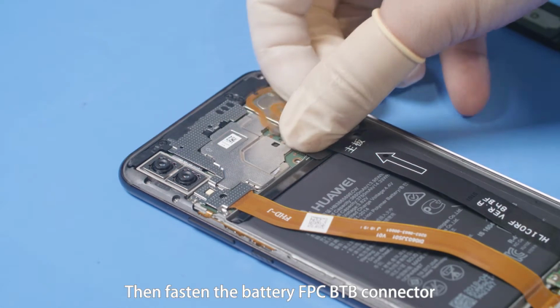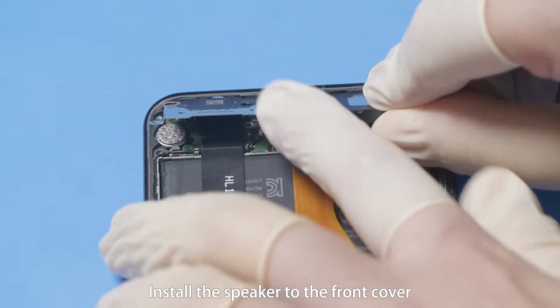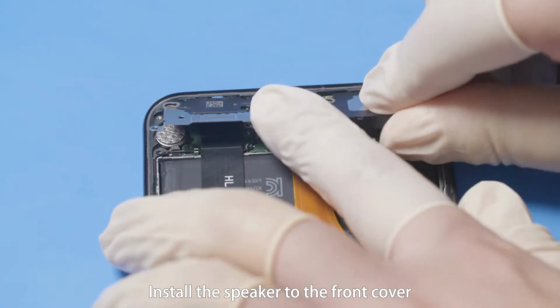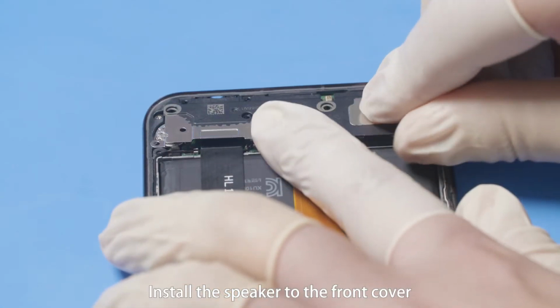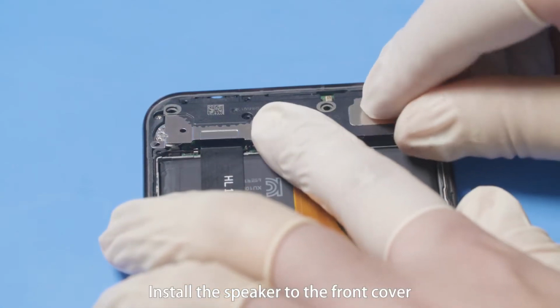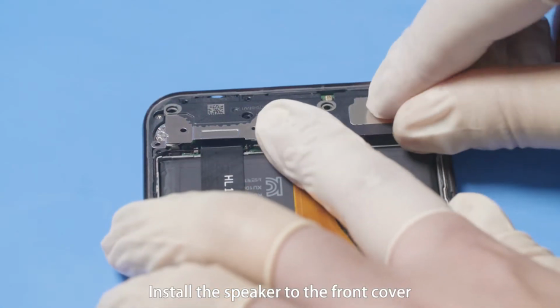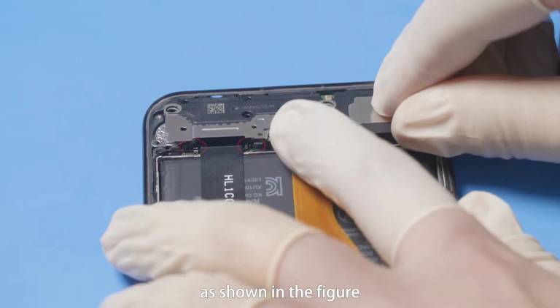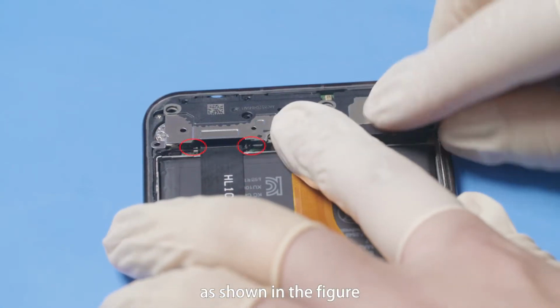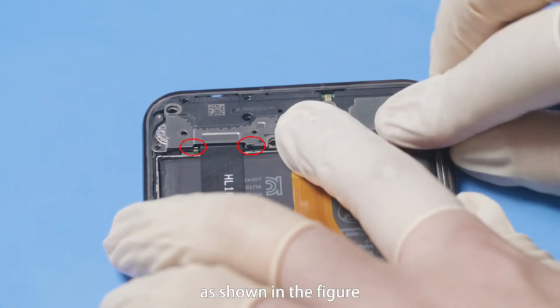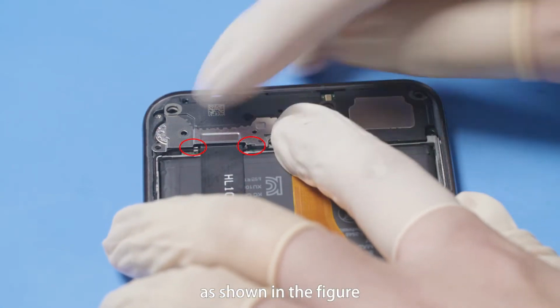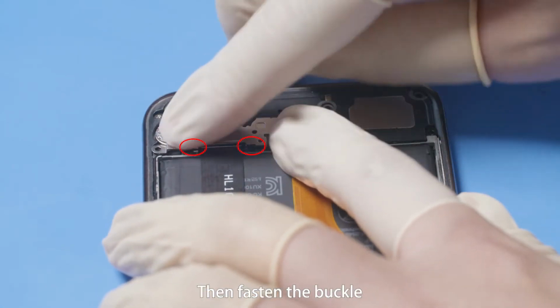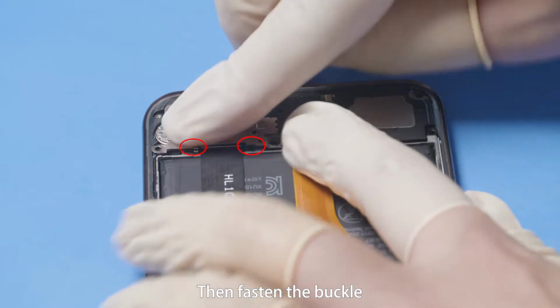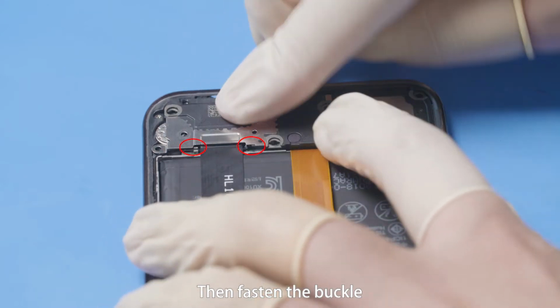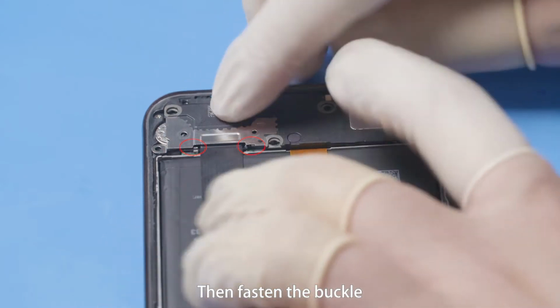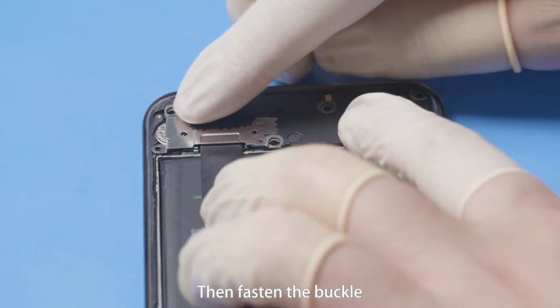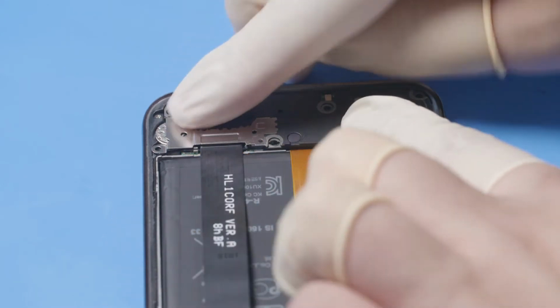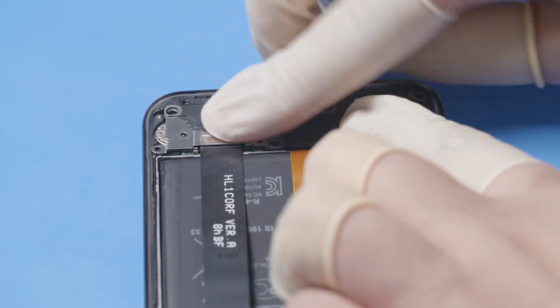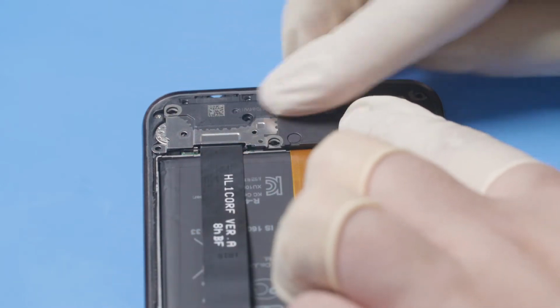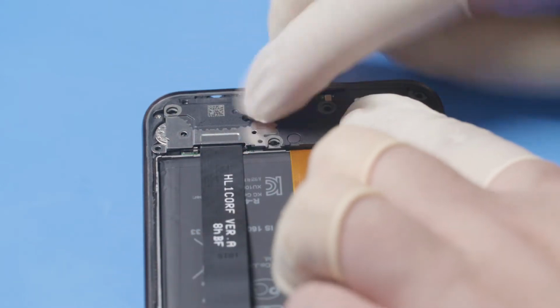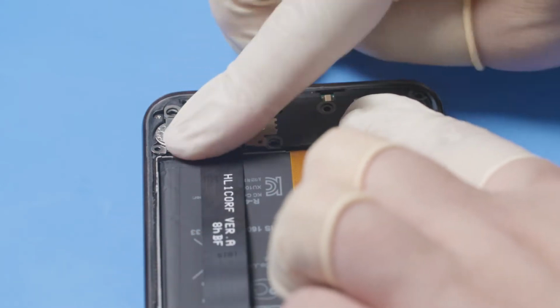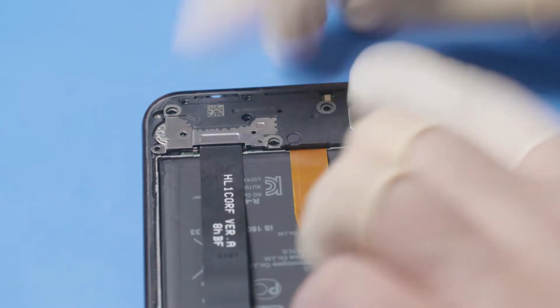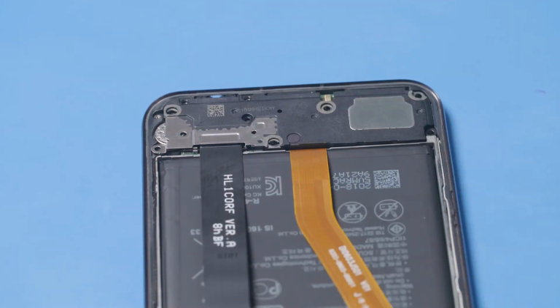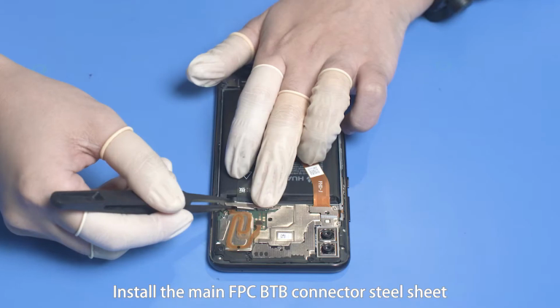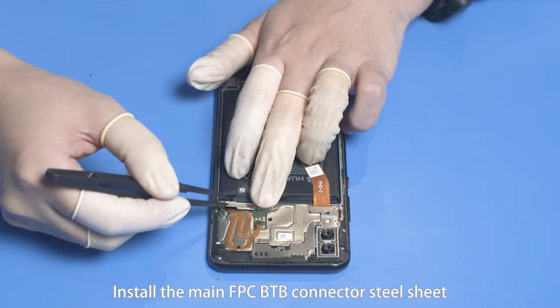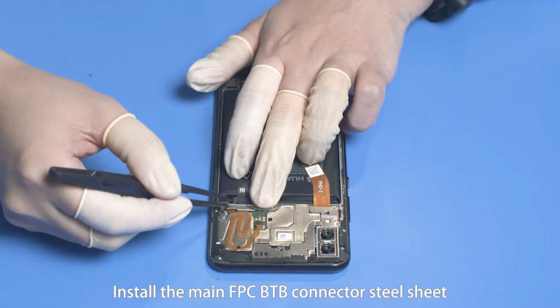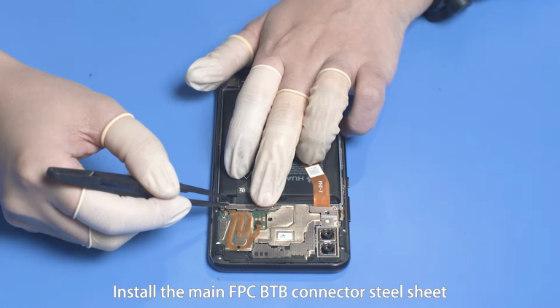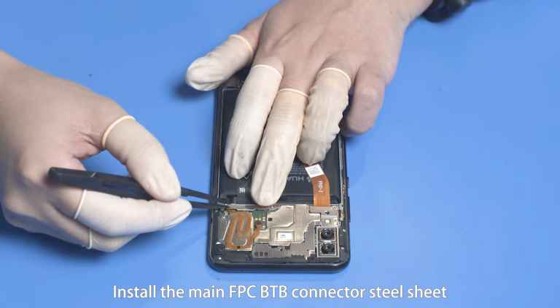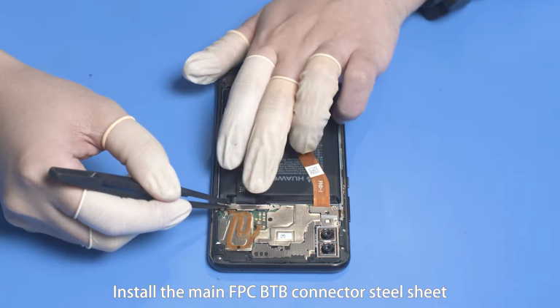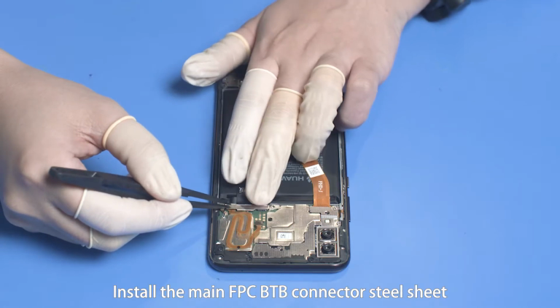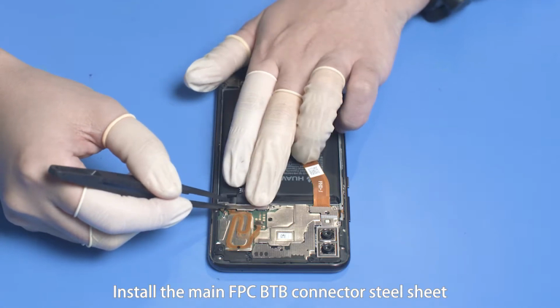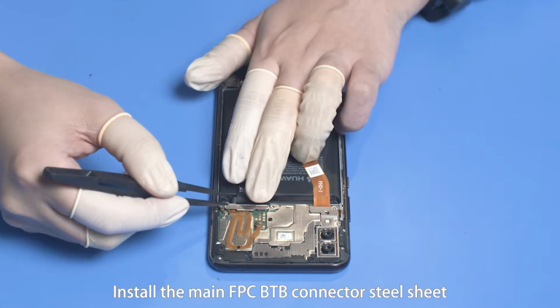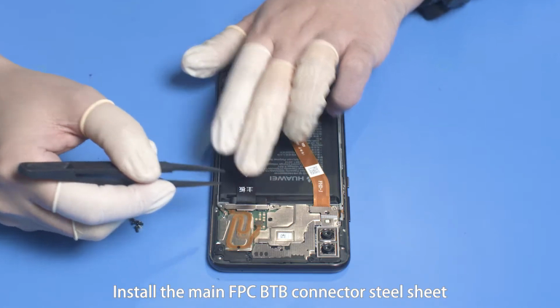Install the speaker to the front cover as shown in the figure, then fasten the buckle. Install the main FPC B2B connector steel sheet.